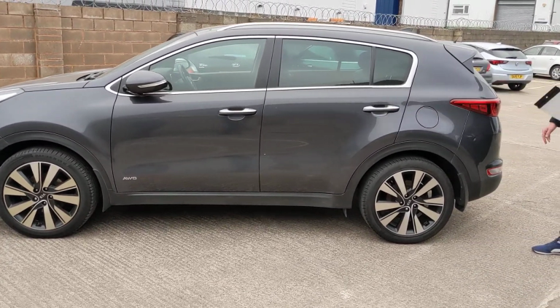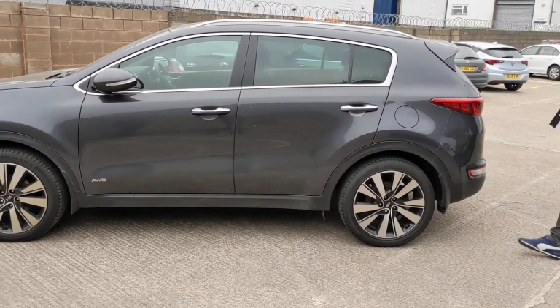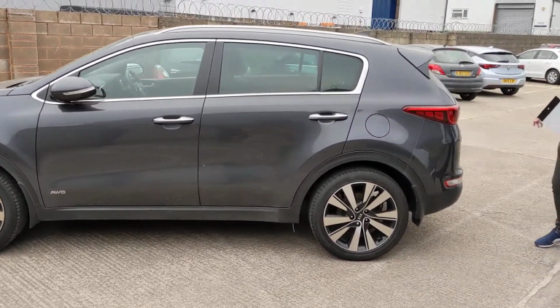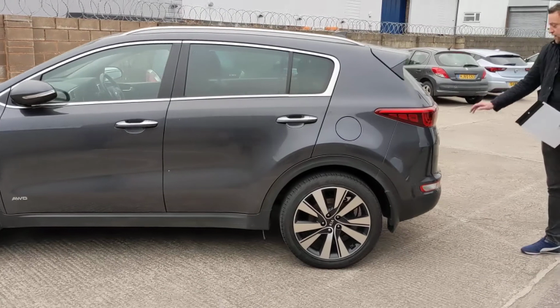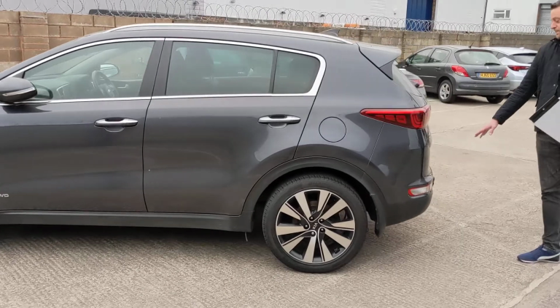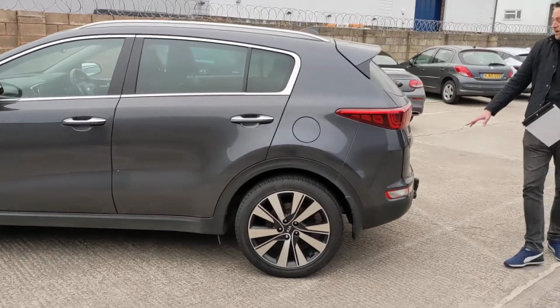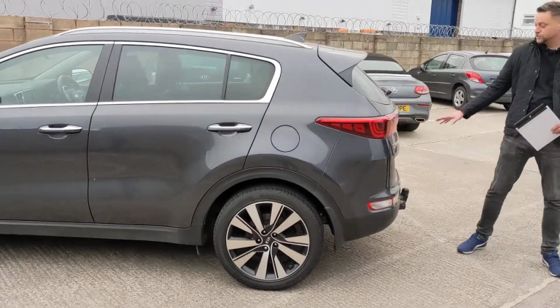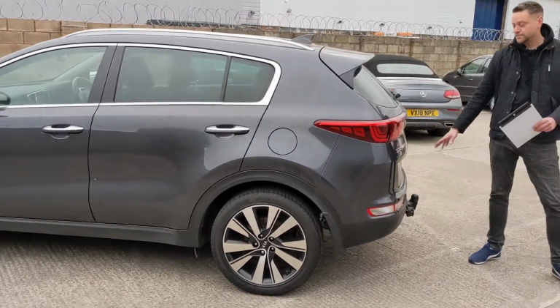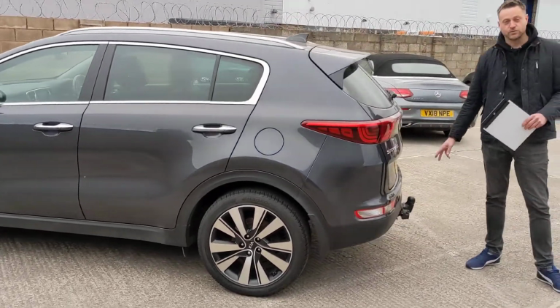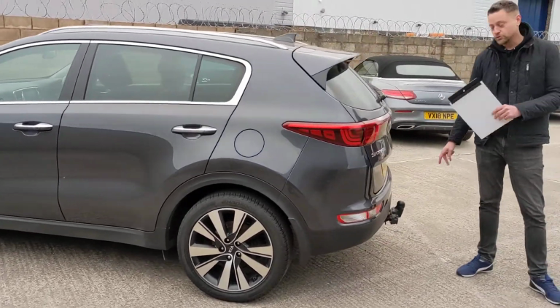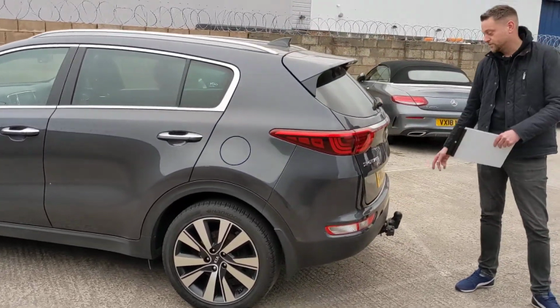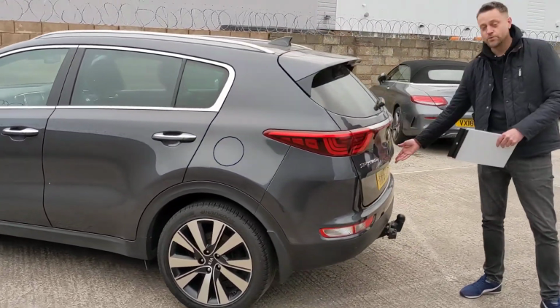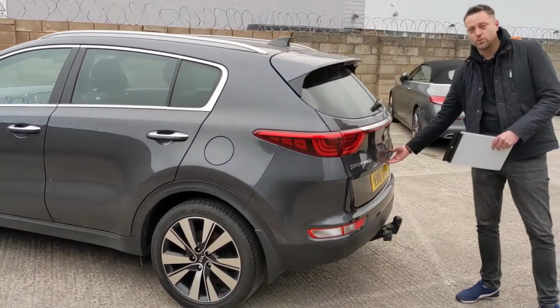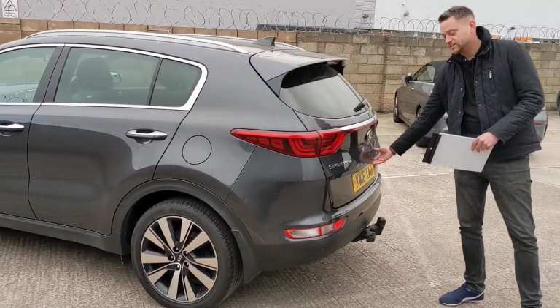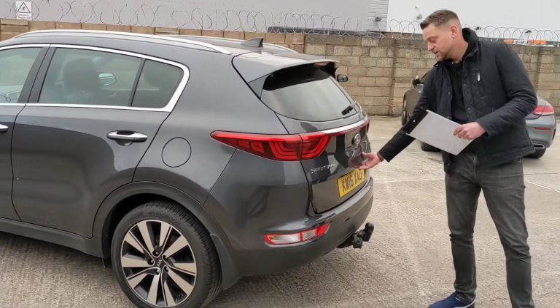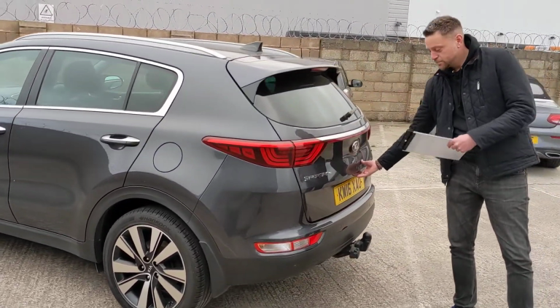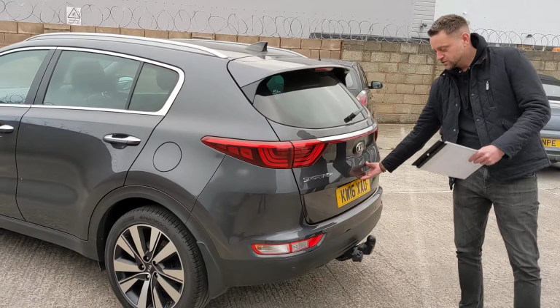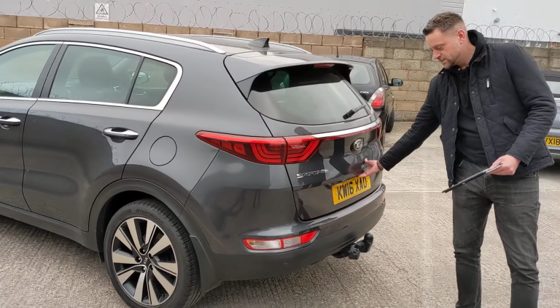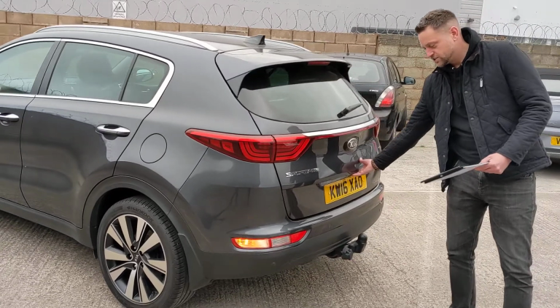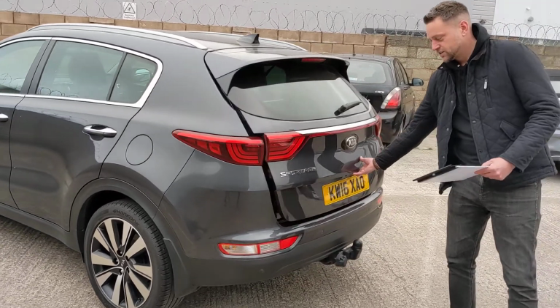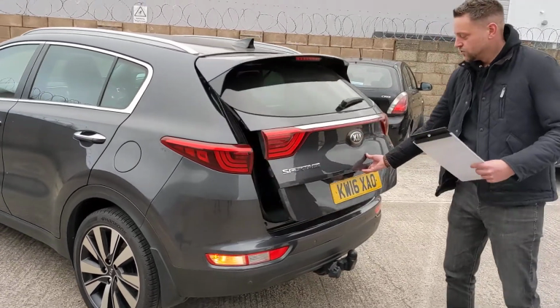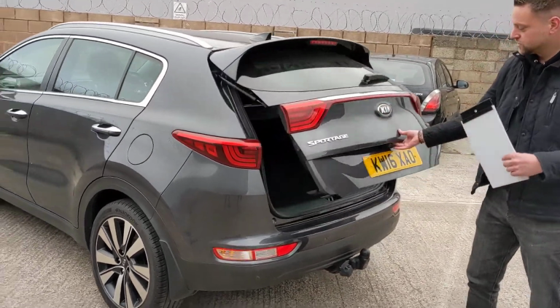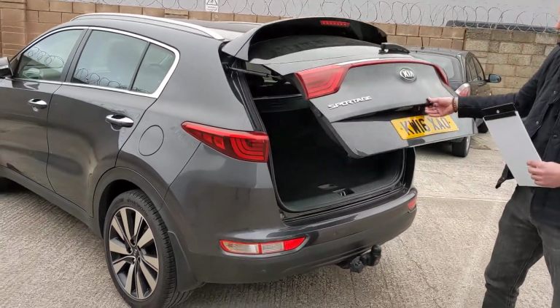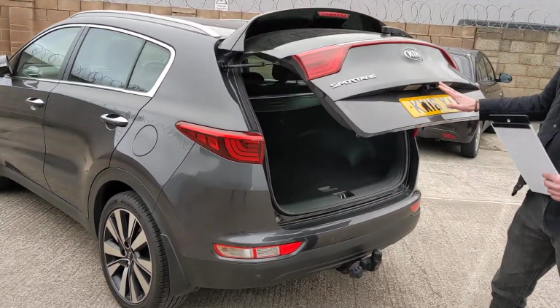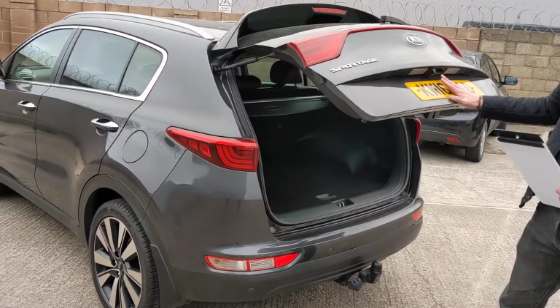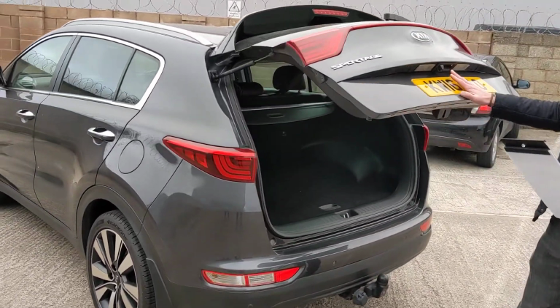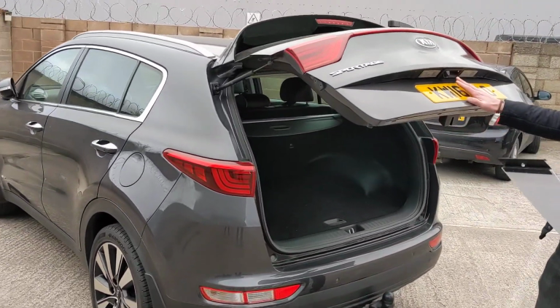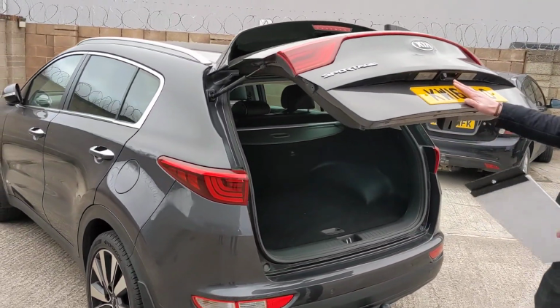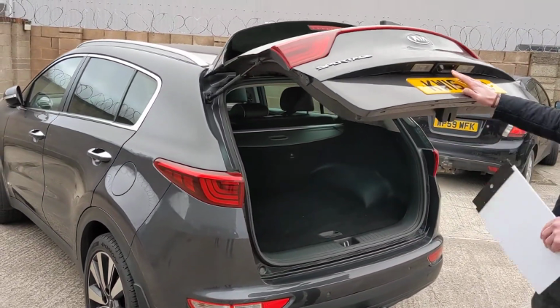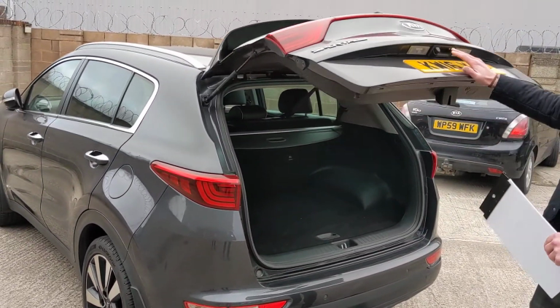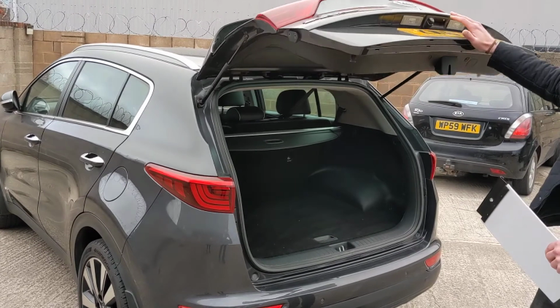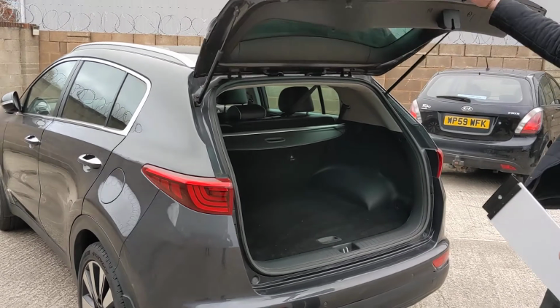Moving to the rear of the car, this particular car has also got the added bonus of a tow bar, which is part of the rear sensors. You can also see the car's got a rear camera, which I'll demonstrate inside in a moment.